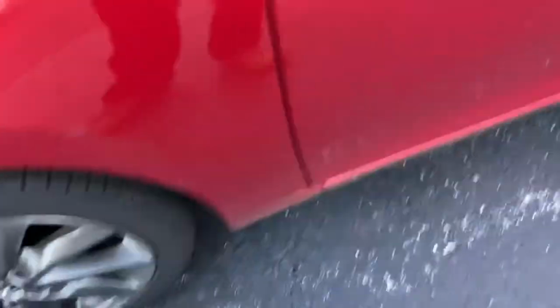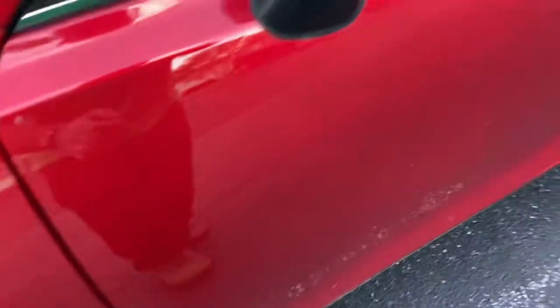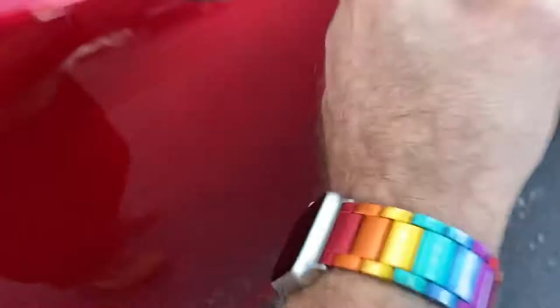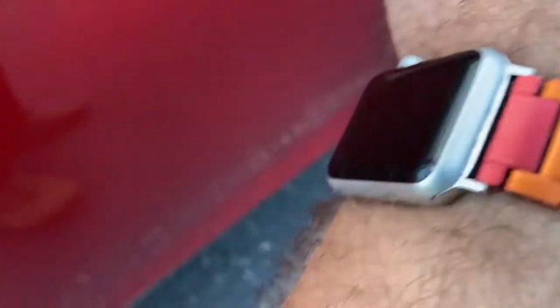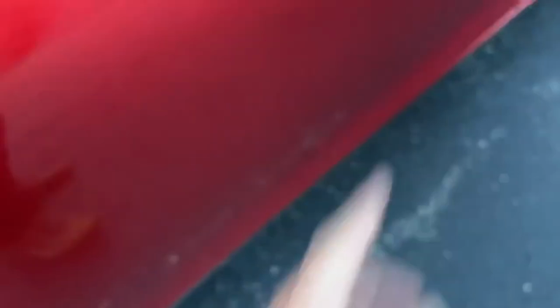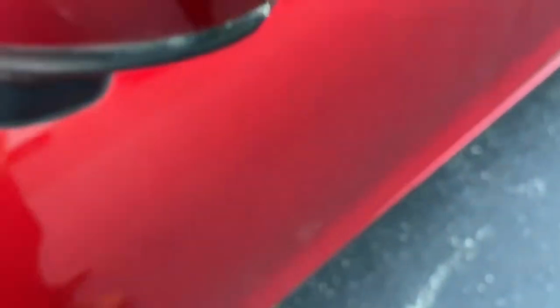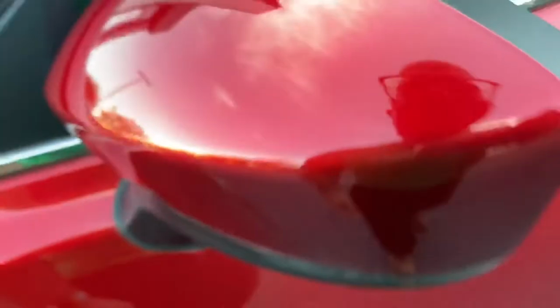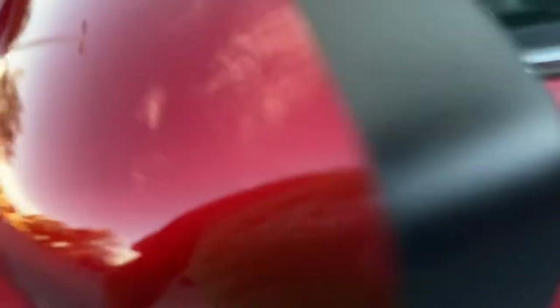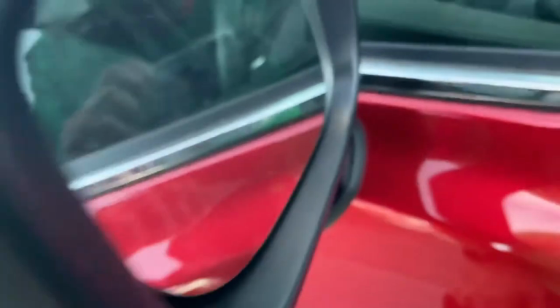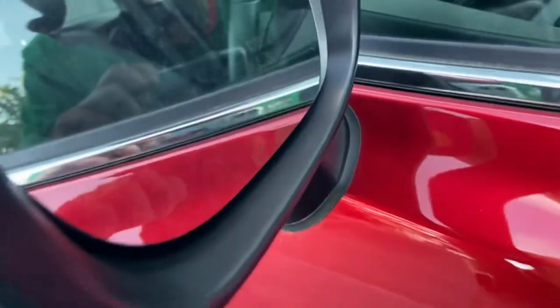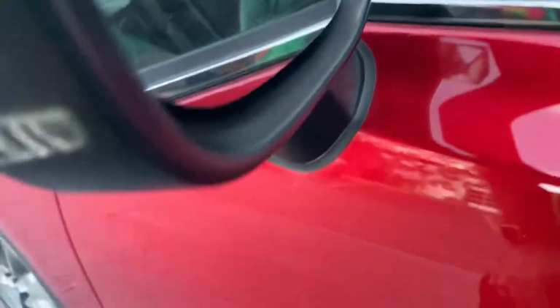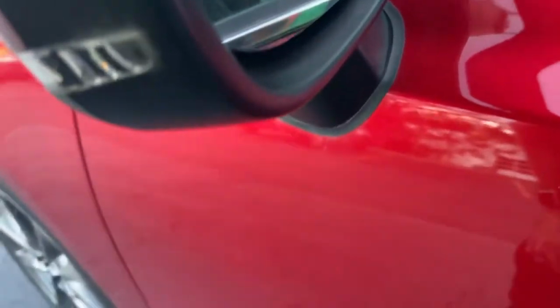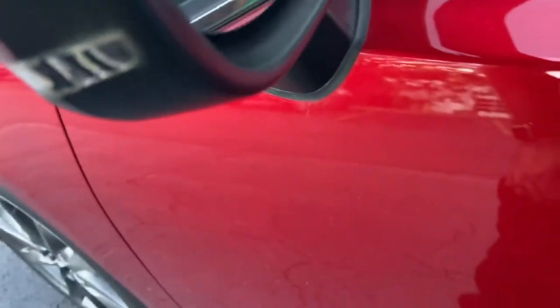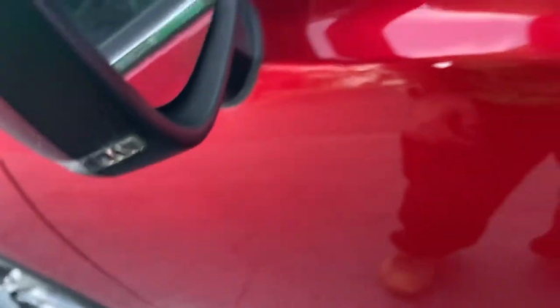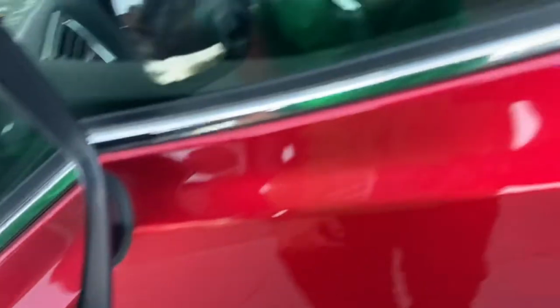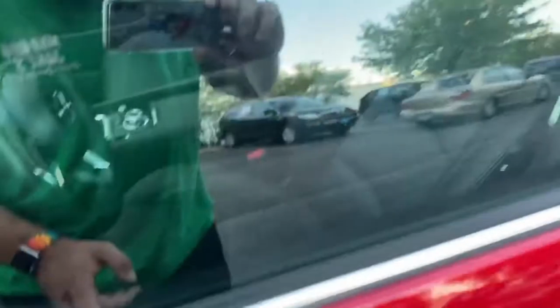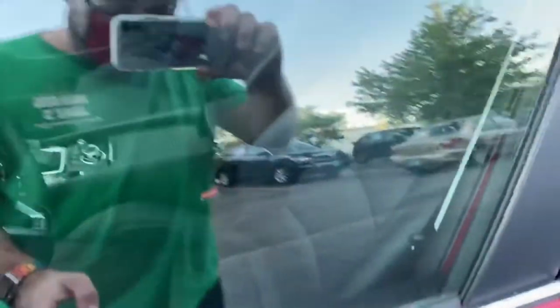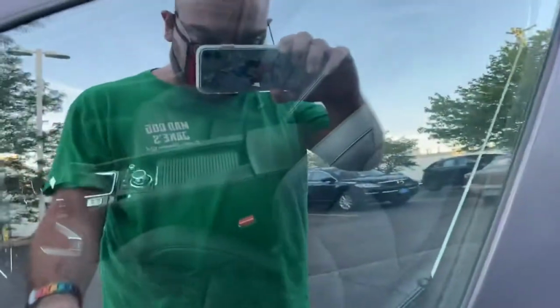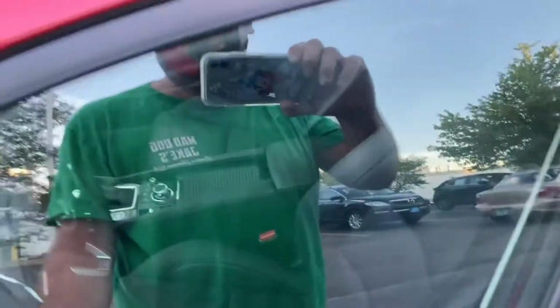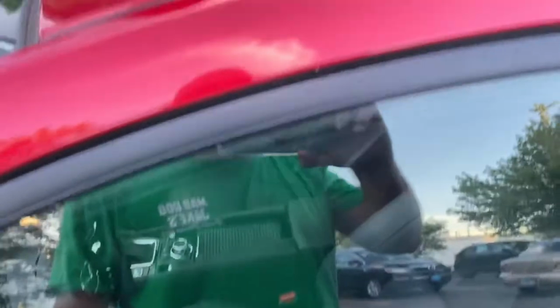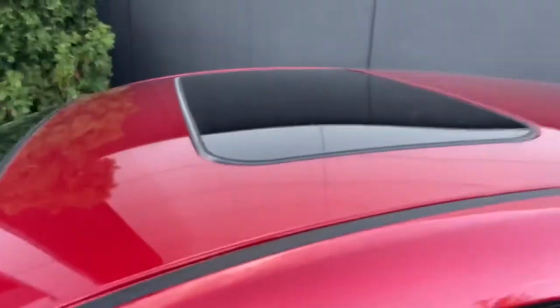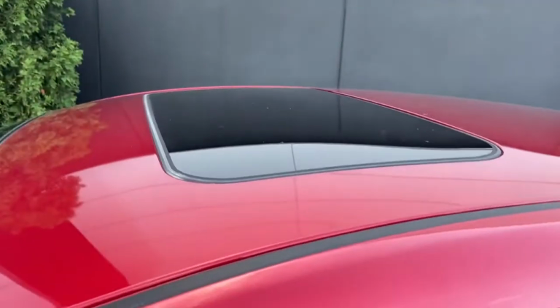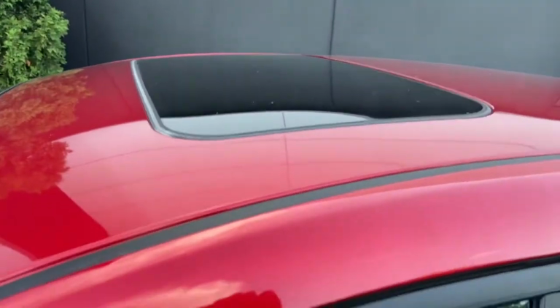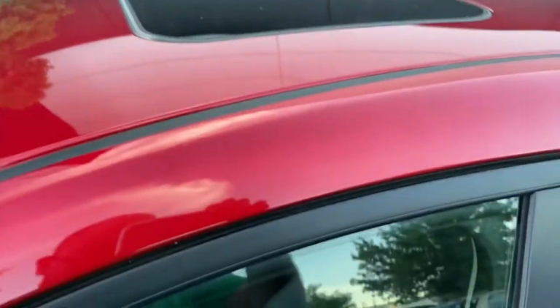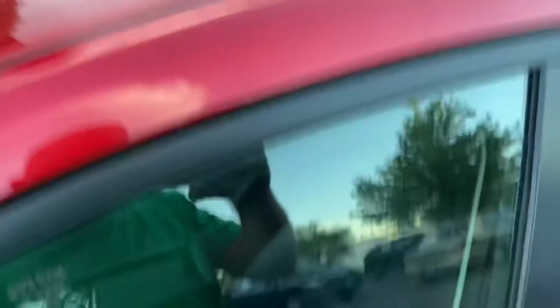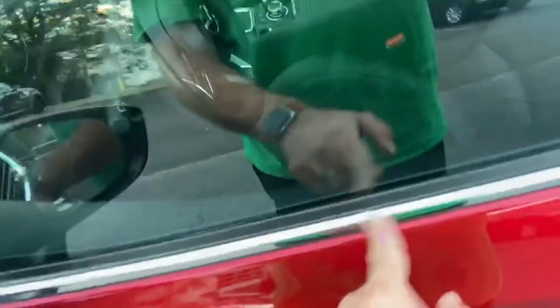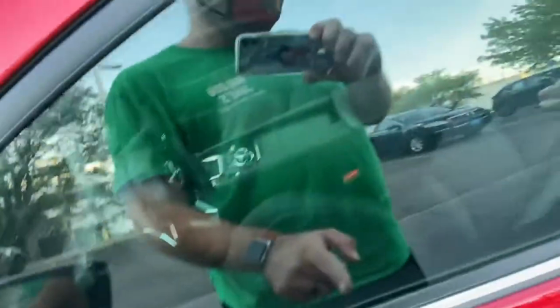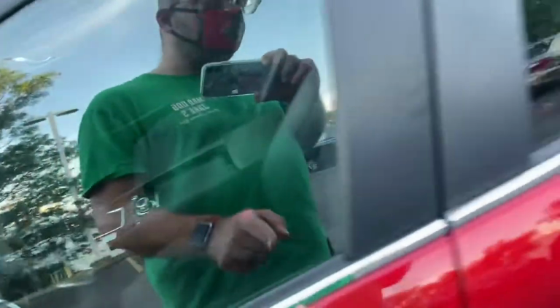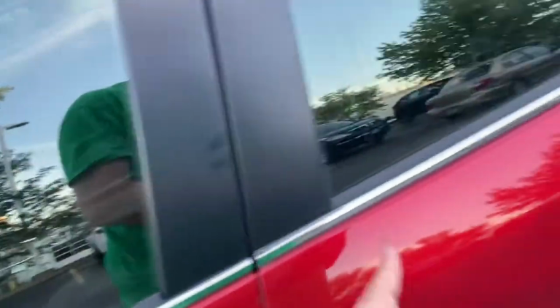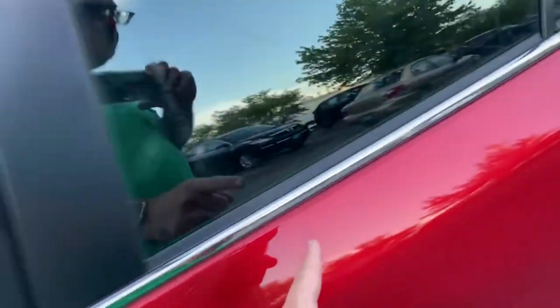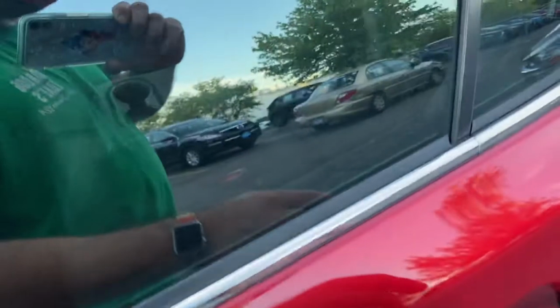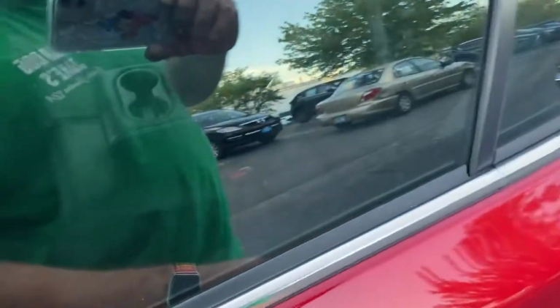Coming over to the mirrors, they do have turn signal repeaters. It doesn't have blind spot monitoring, but that's quite all right. This example happens to be unlocked — we'll get to that in a moment. It does have a moonroof, and on the bottom part of the doors here you do have some nice chrome.